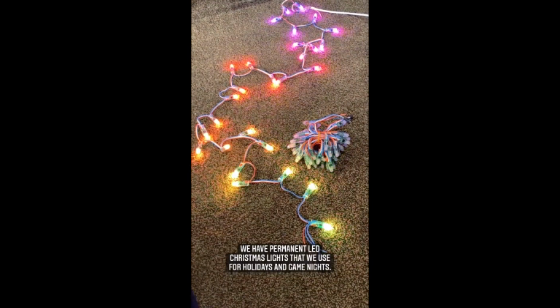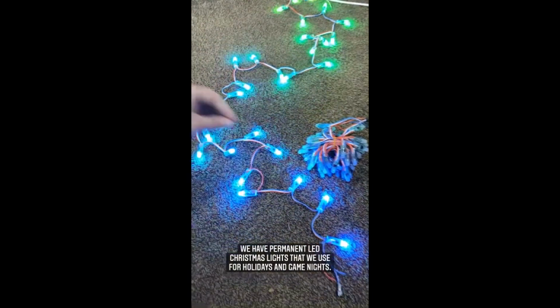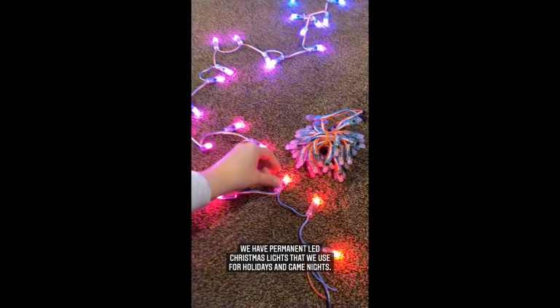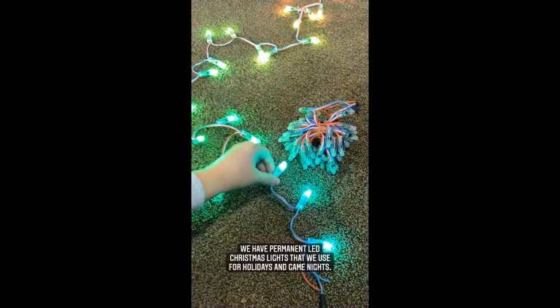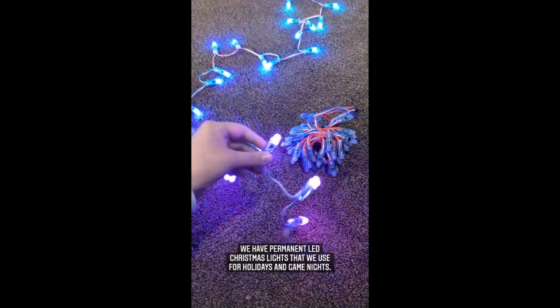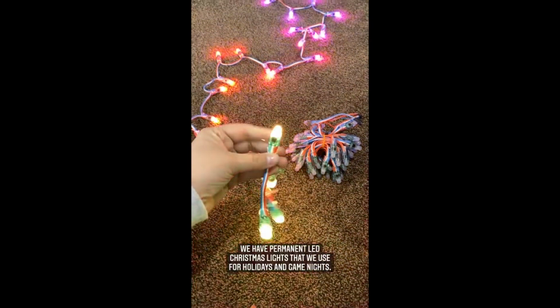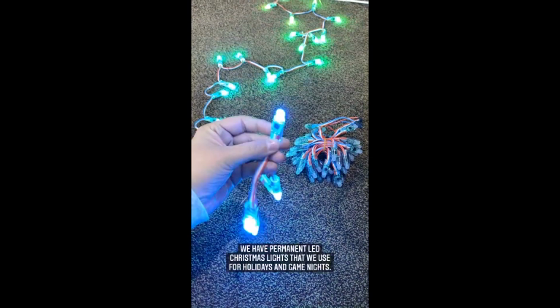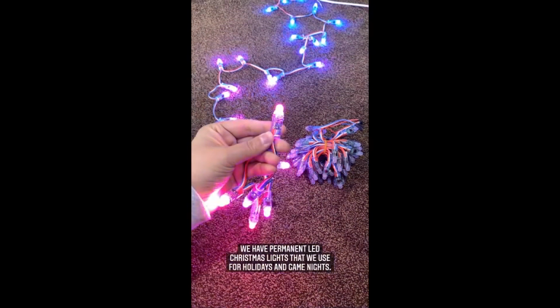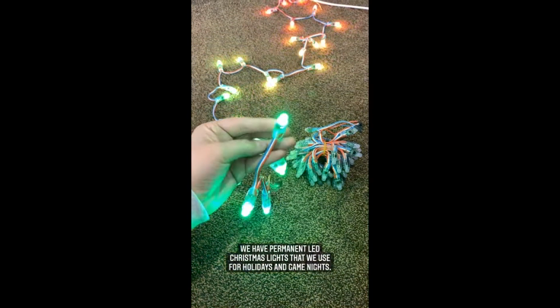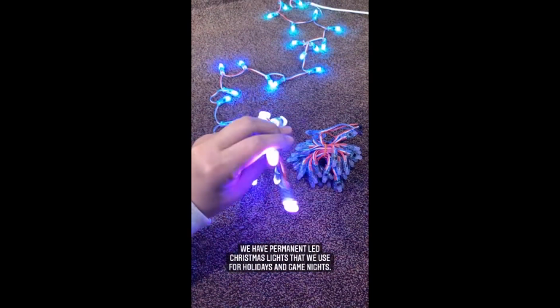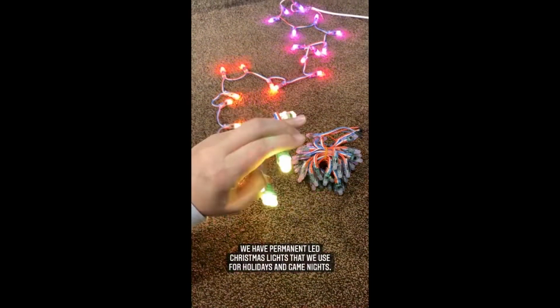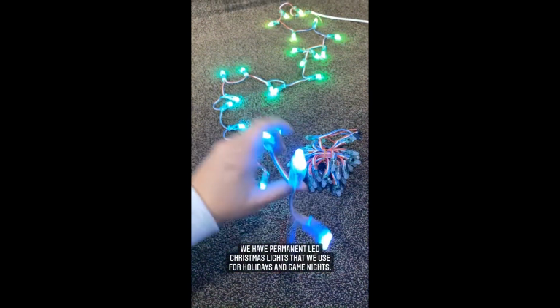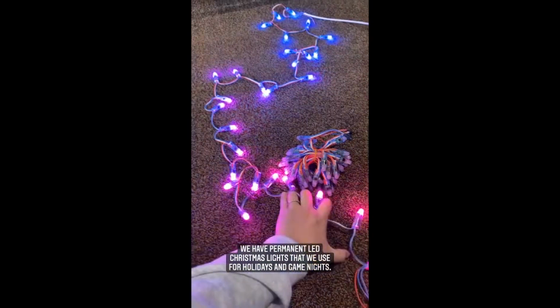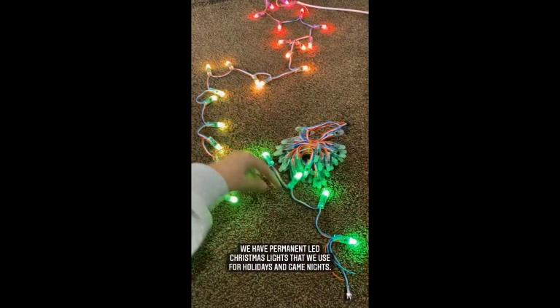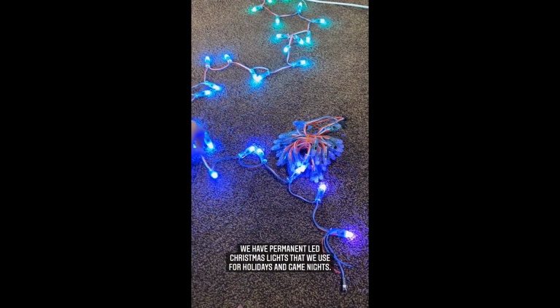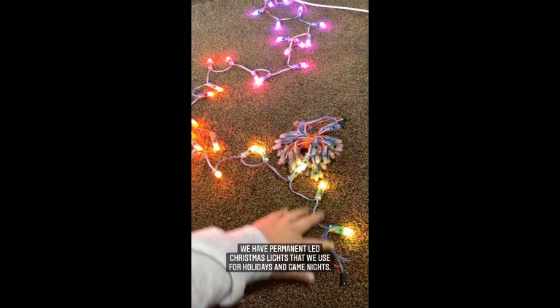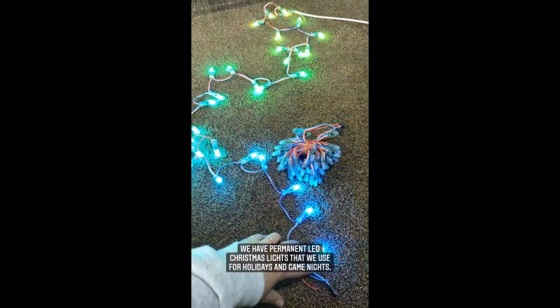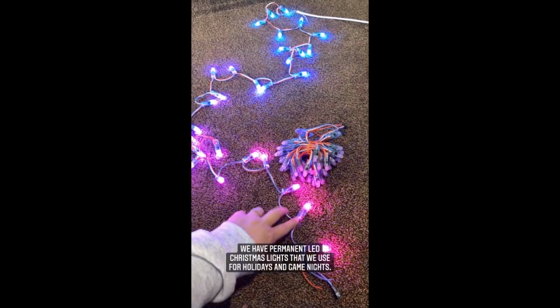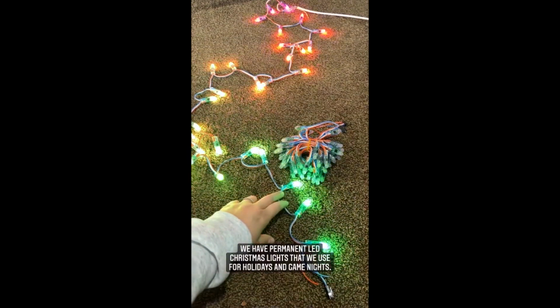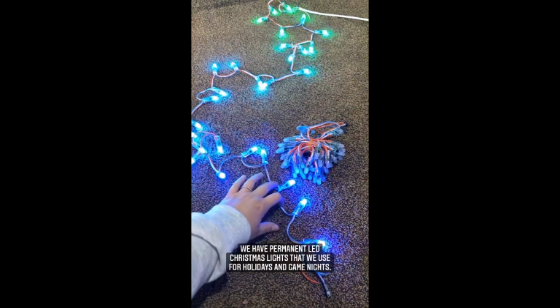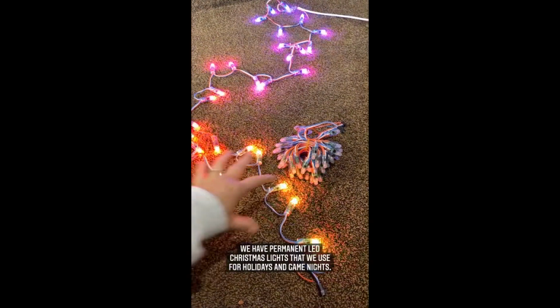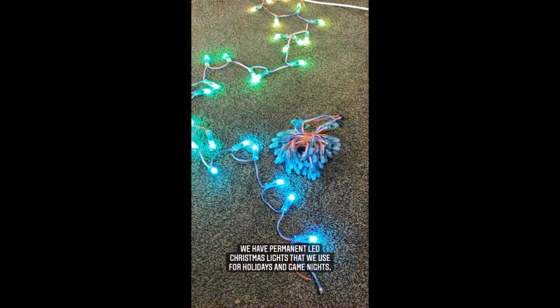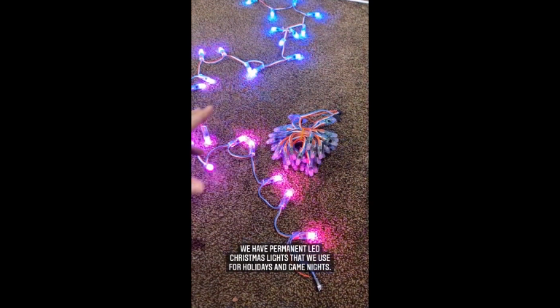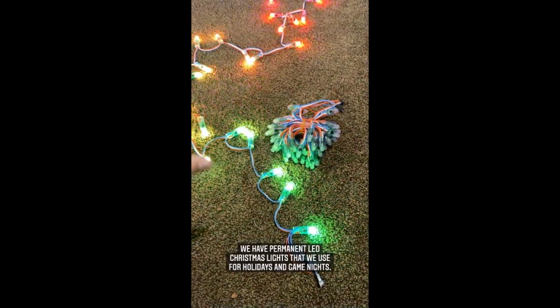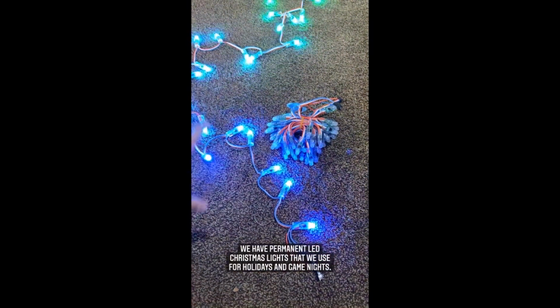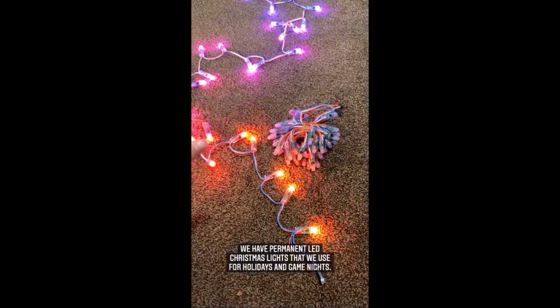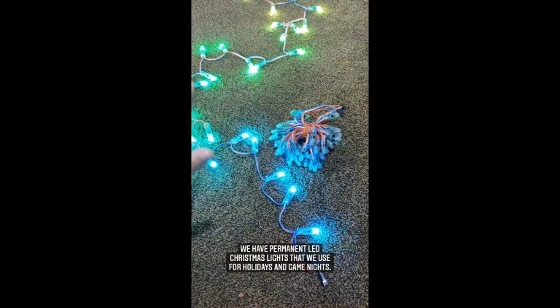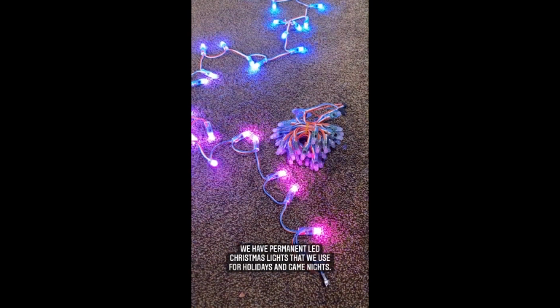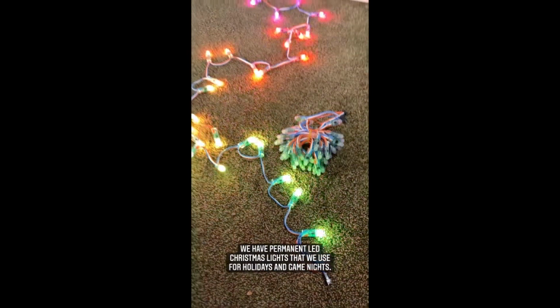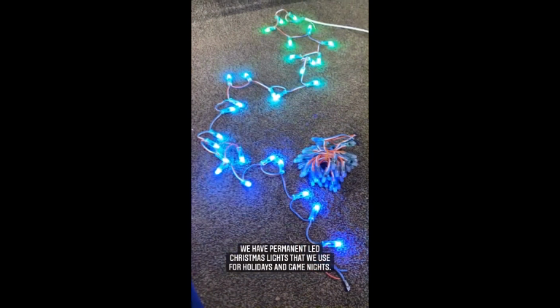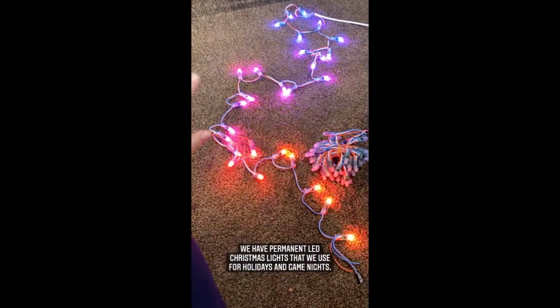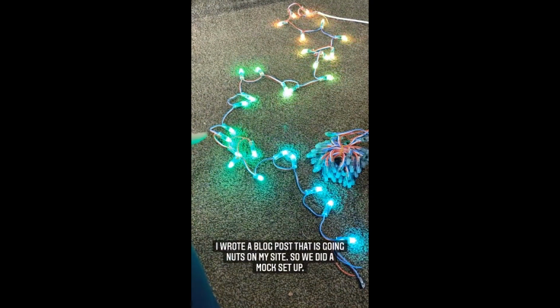If you're new here, a couple of years ago Casey installed these permanent LED Christmas lights on our house and they have been so fun. We use them for Christmas of course, but we also use them on different holidays or game nights. We light the house up for the team colors or whatever. It is so much fun.